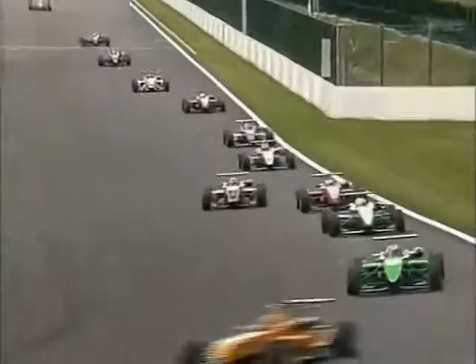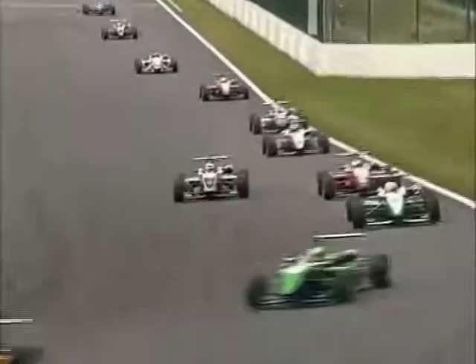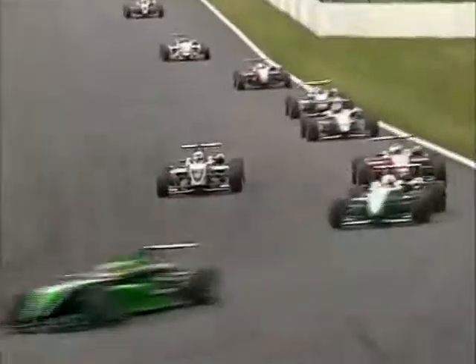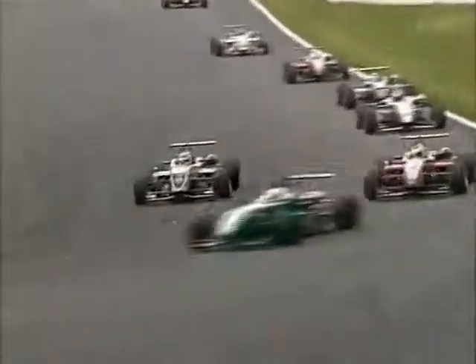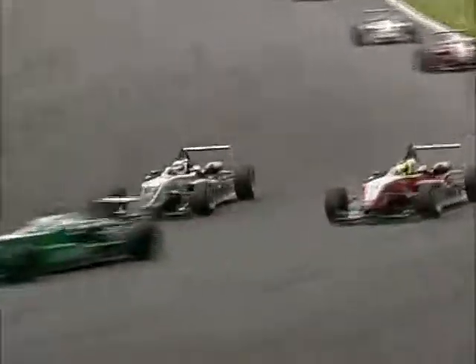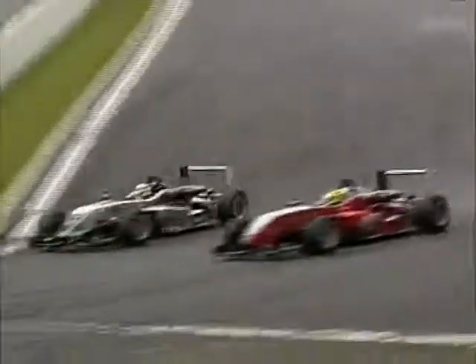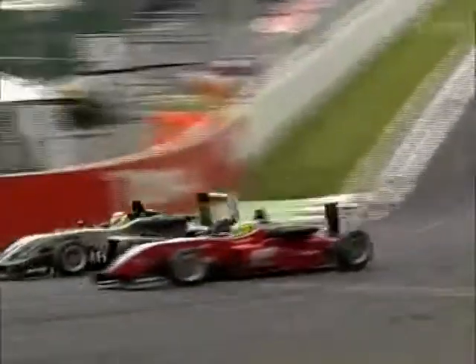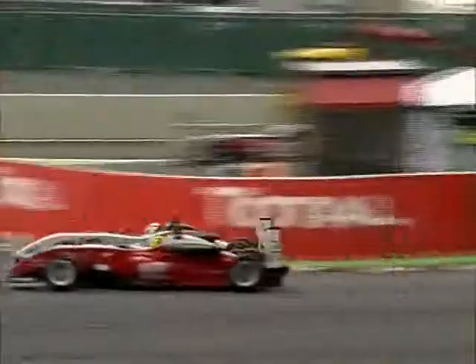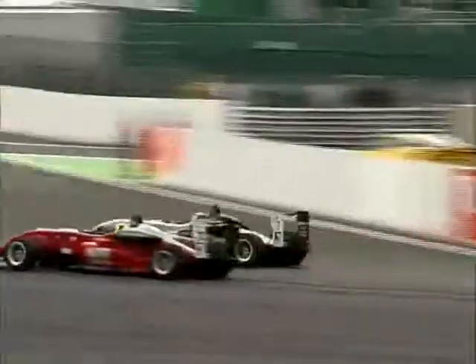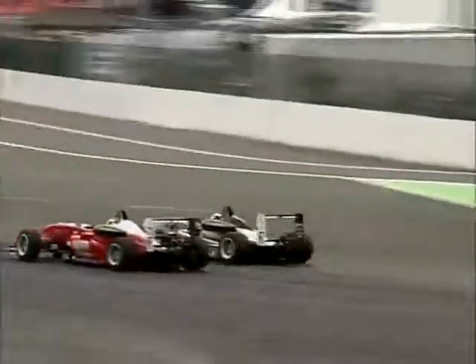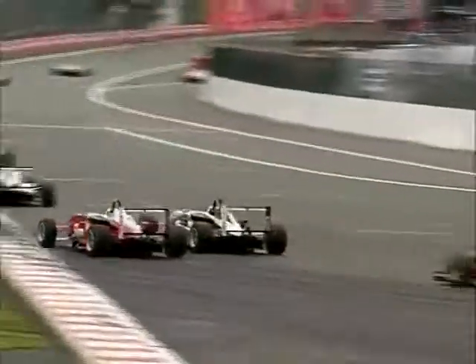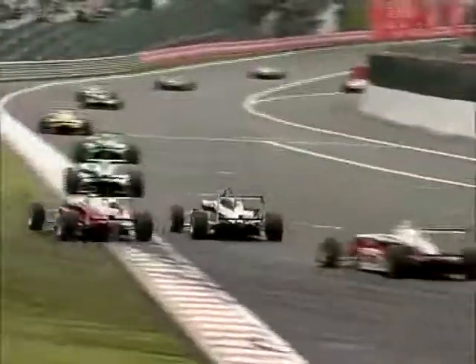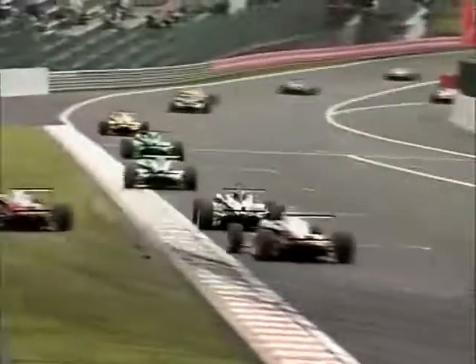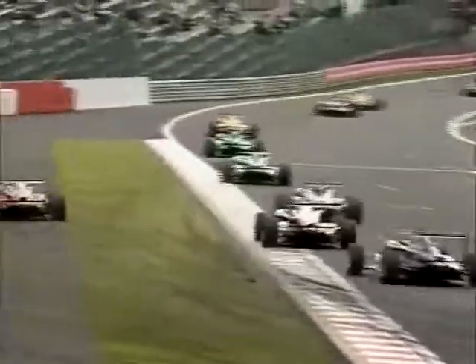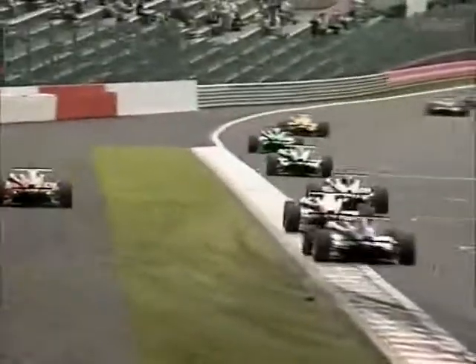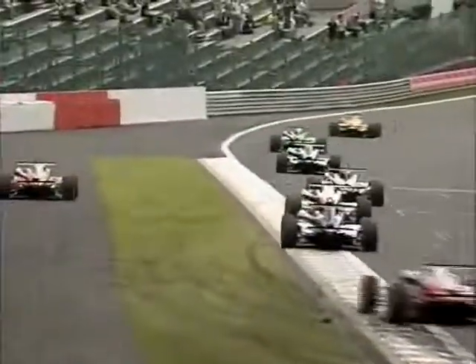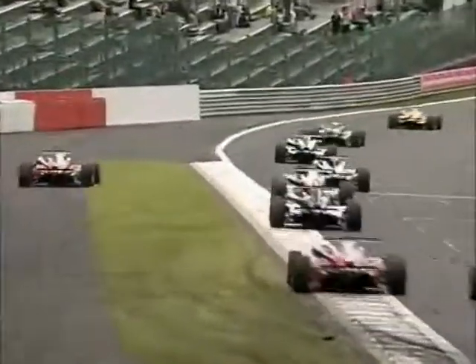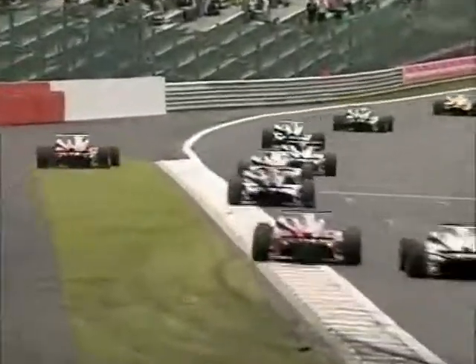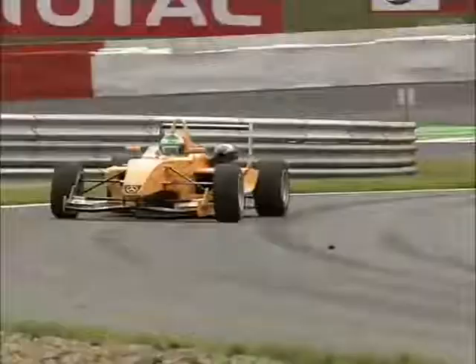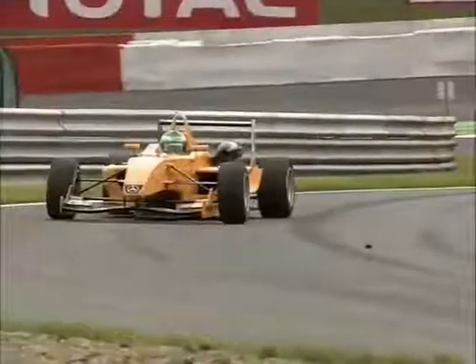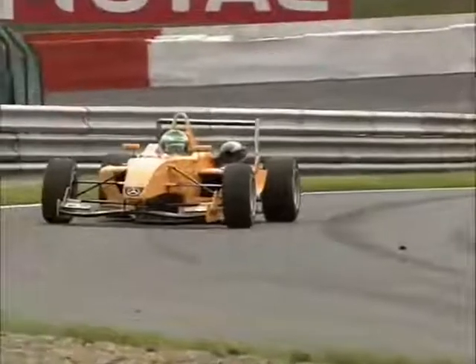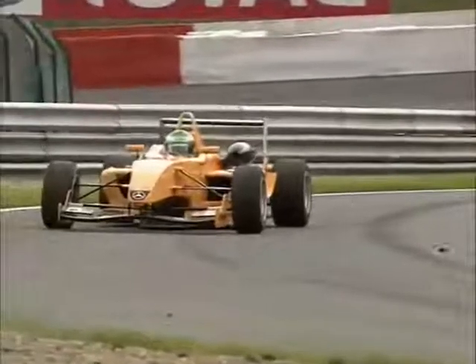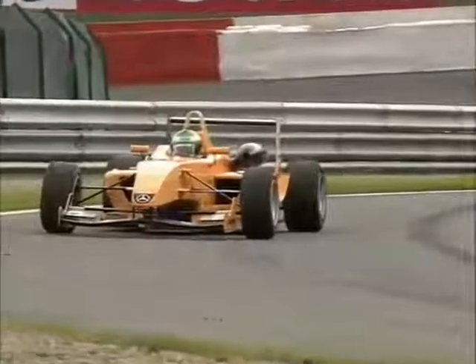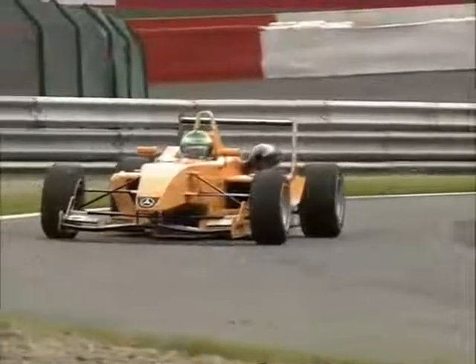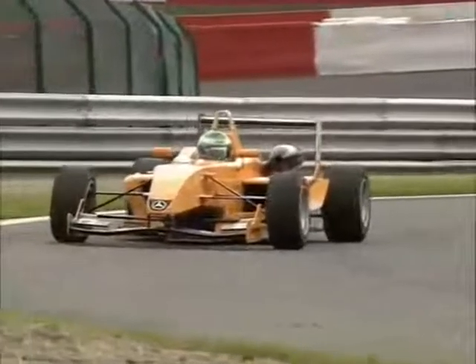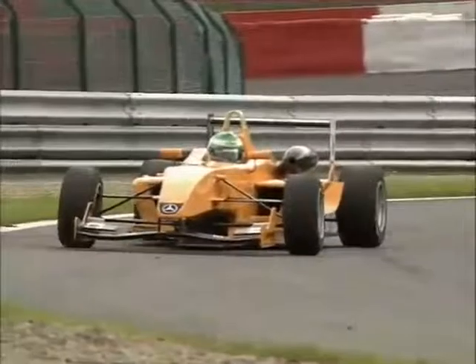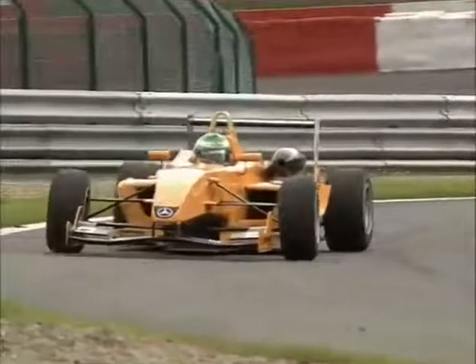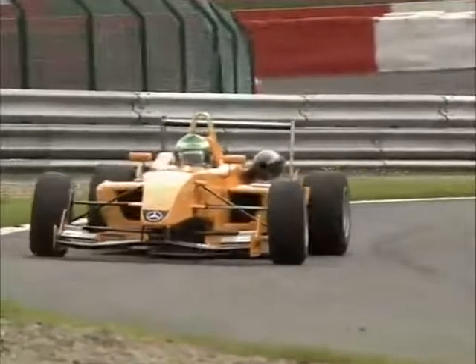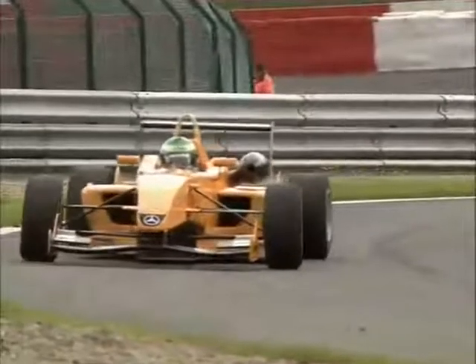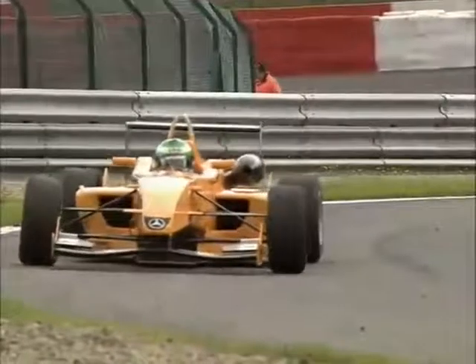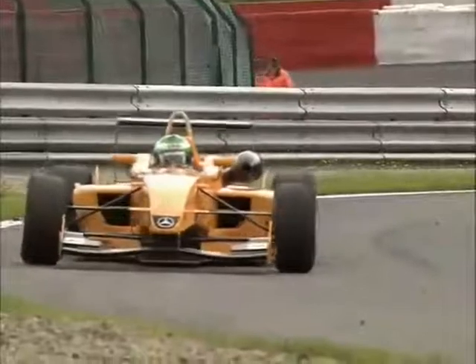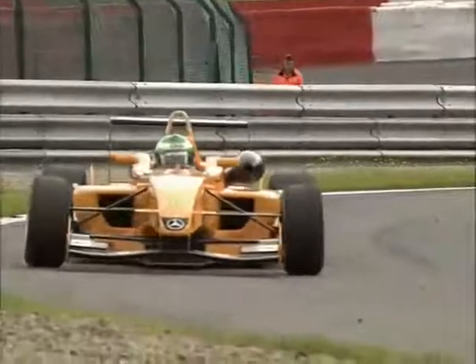Sebastian Hohenthal dives to the inside of Daniel Campos — they give each other a little more racing room, but the Spaniard bounces over the curbs and off the track. And that's Michael Devaney, who has not completed a lap yet, so something major has gone wrong with the Megal.